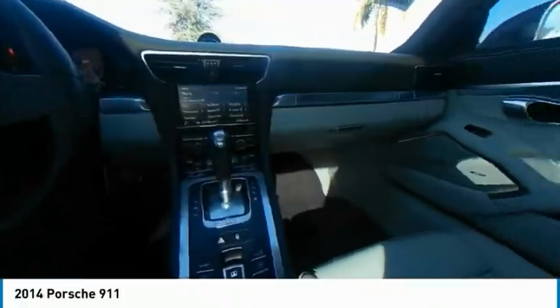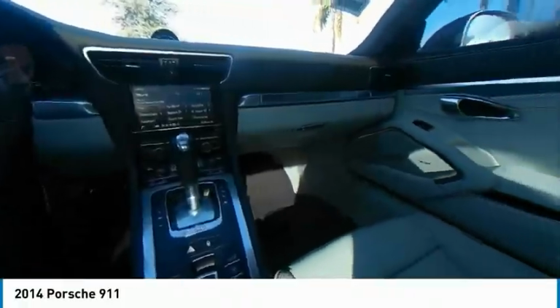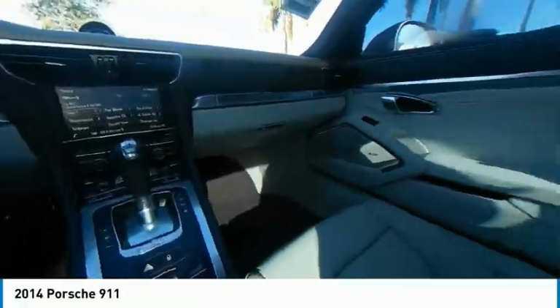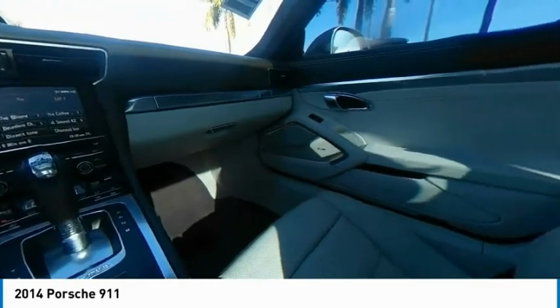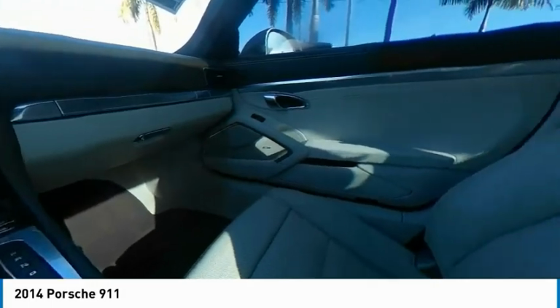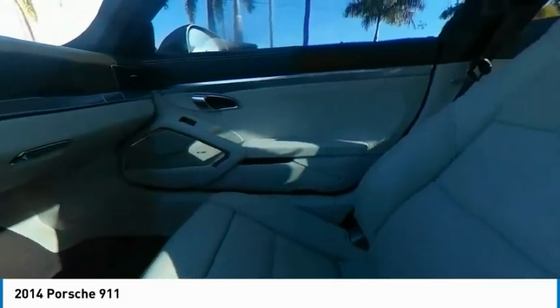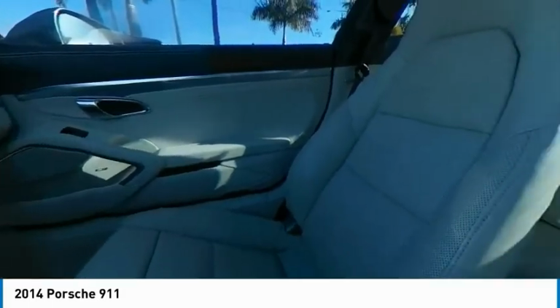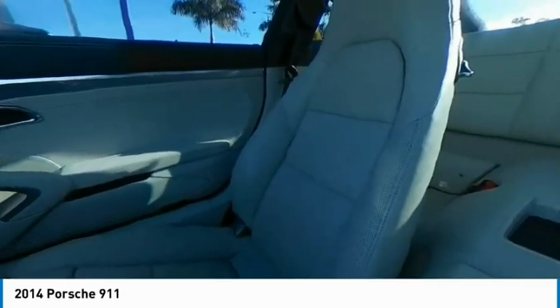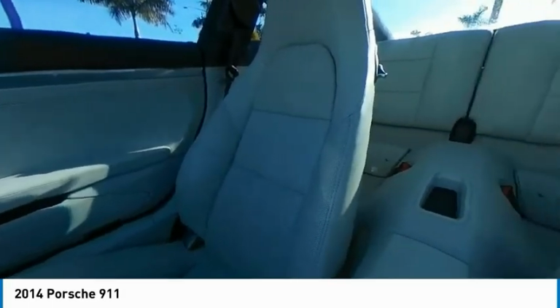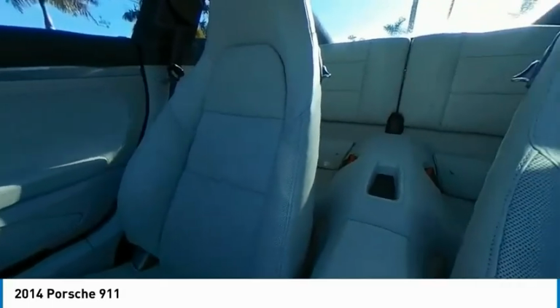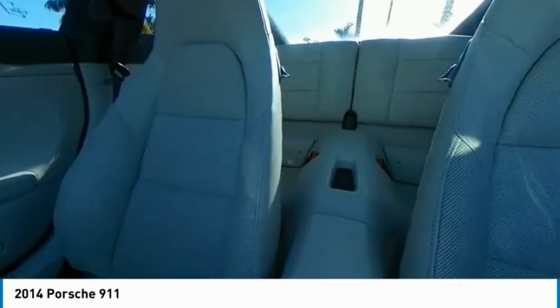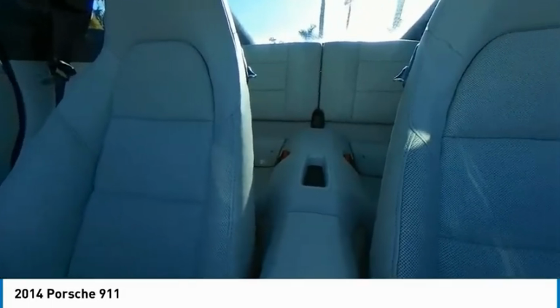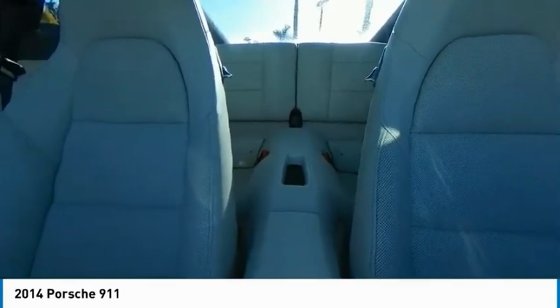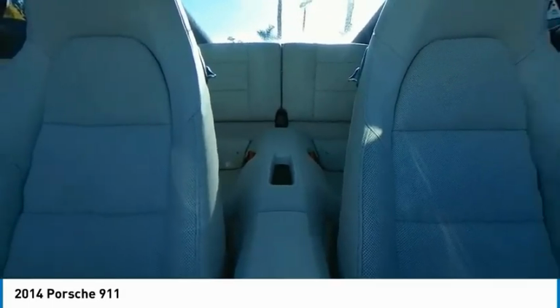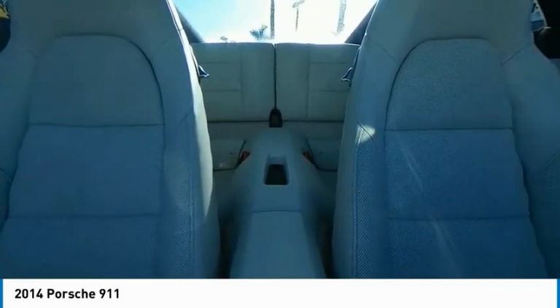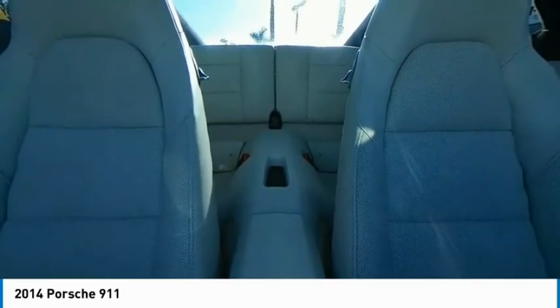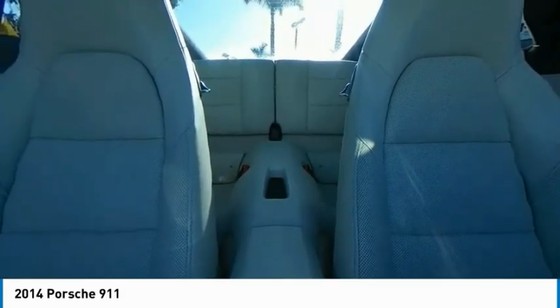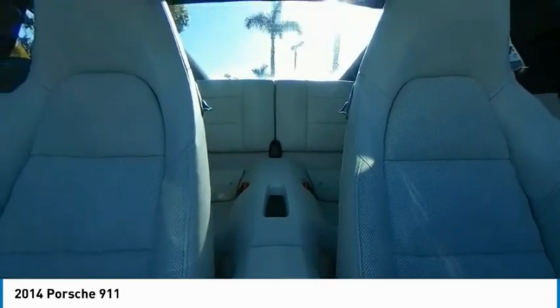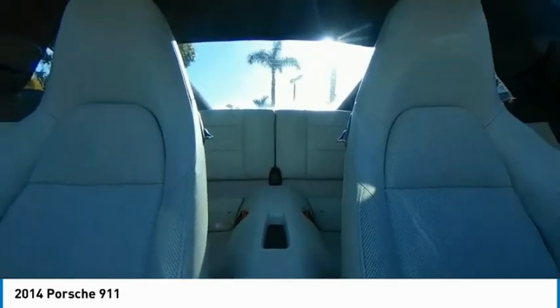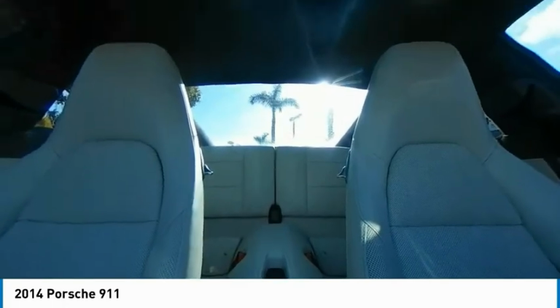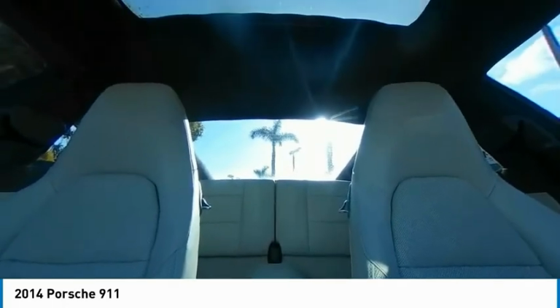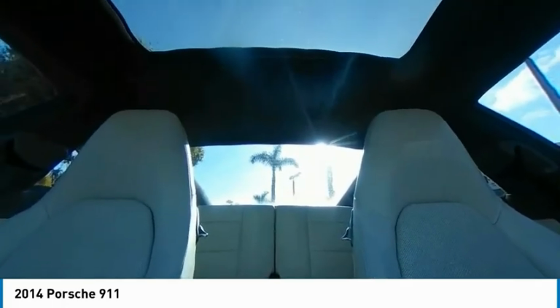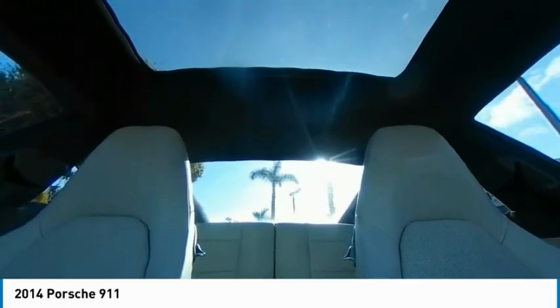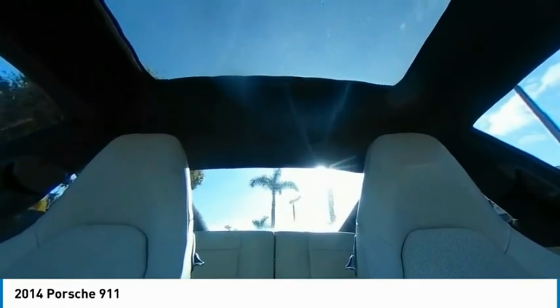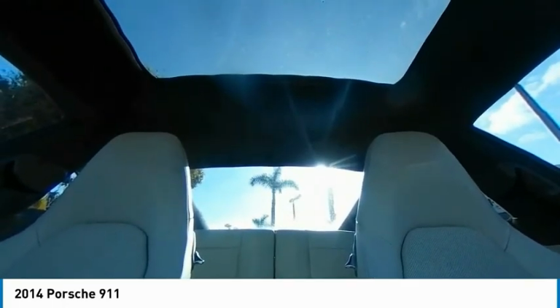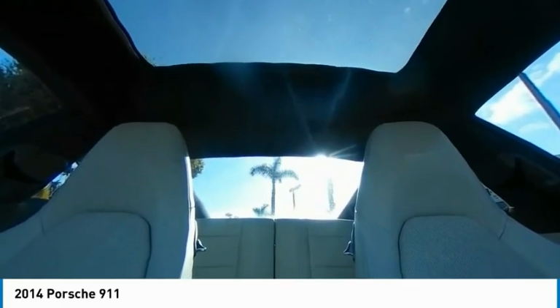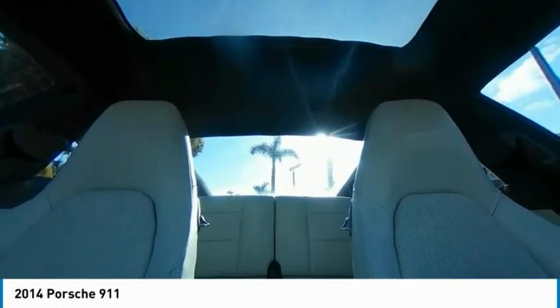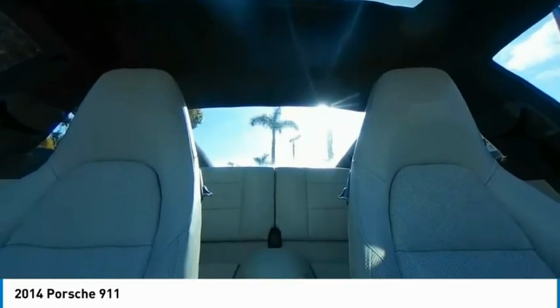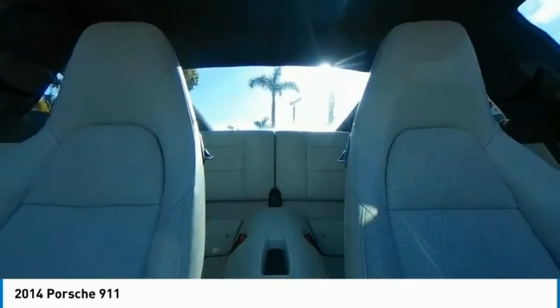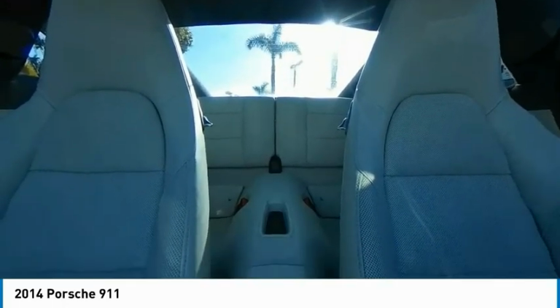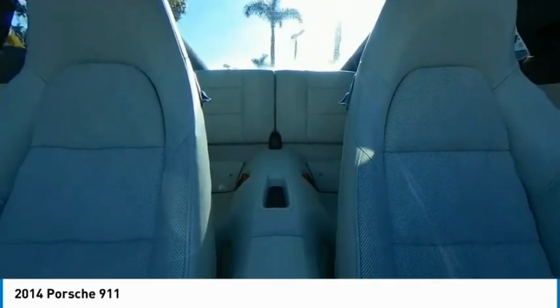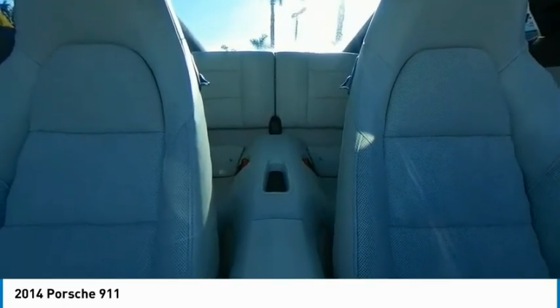This vehicle has less than 25,000 miles. Here are some of this vehicle's great options: navigation system, power passenger seat, traction control, stability control.